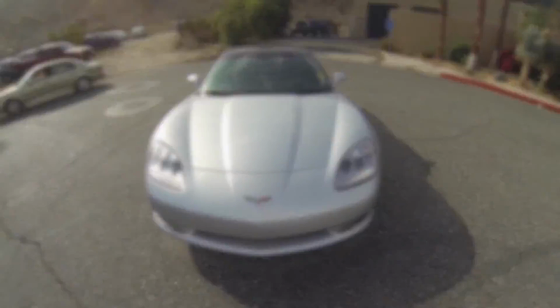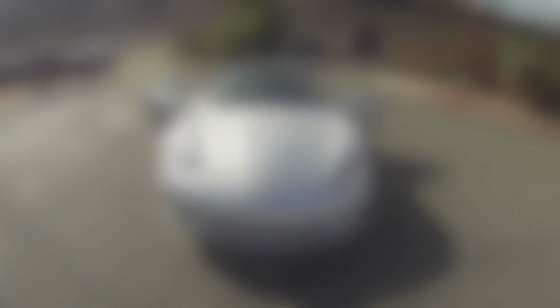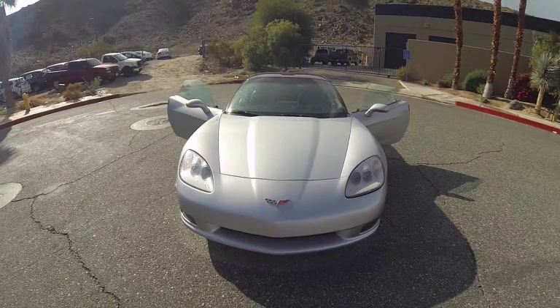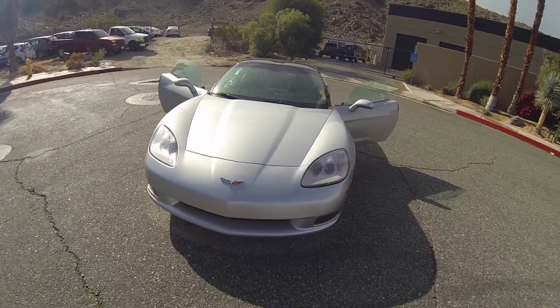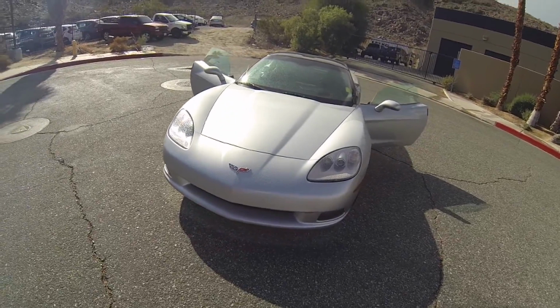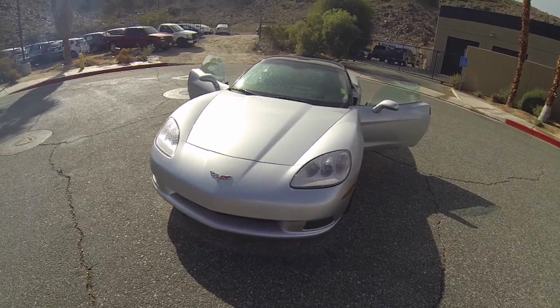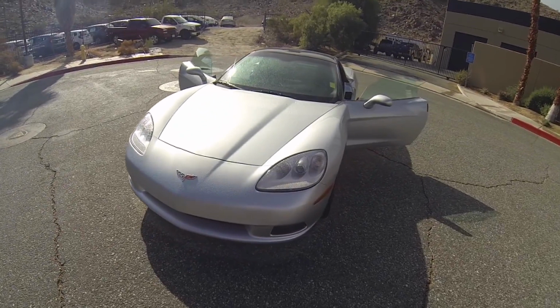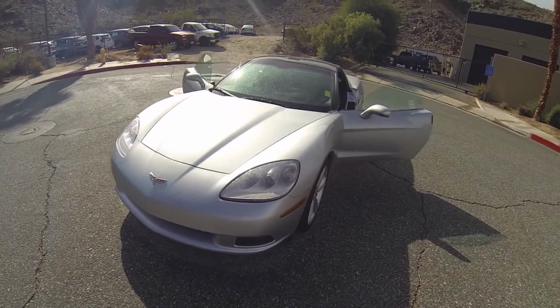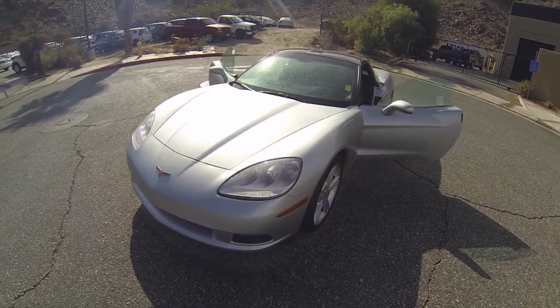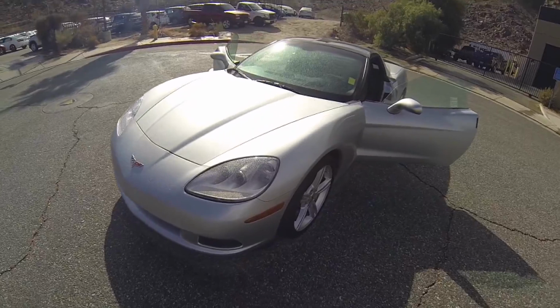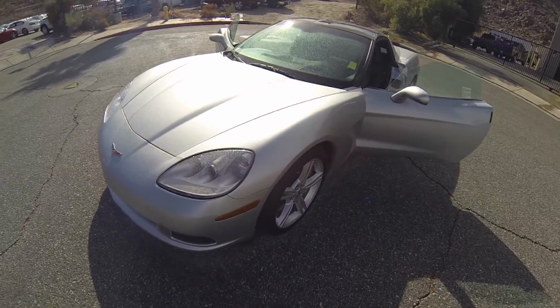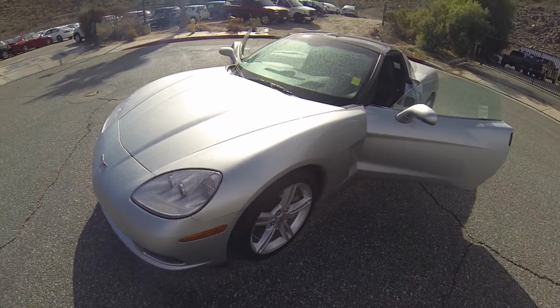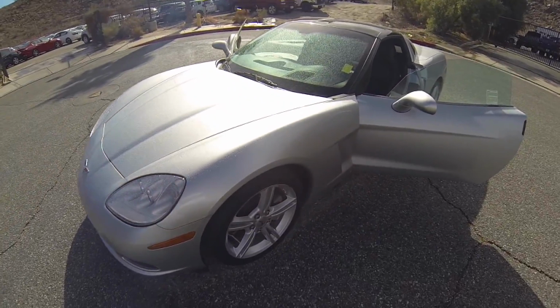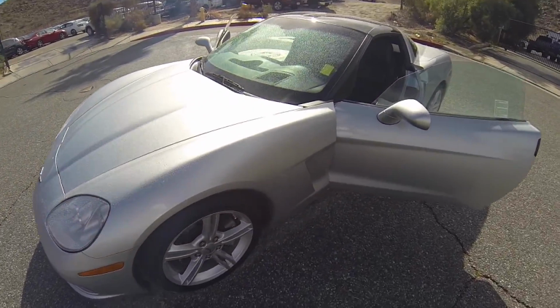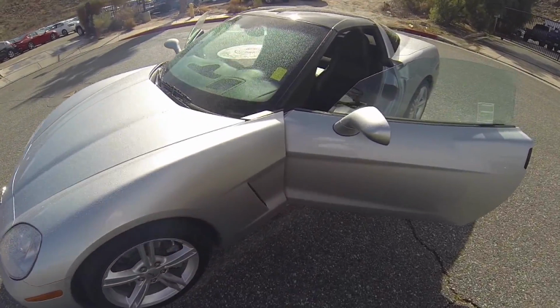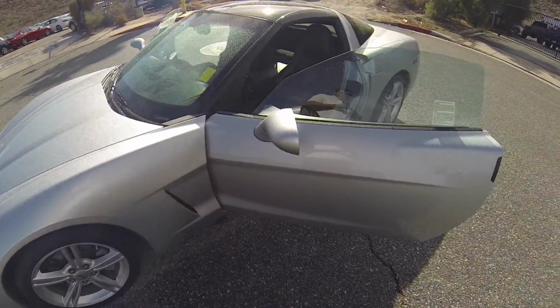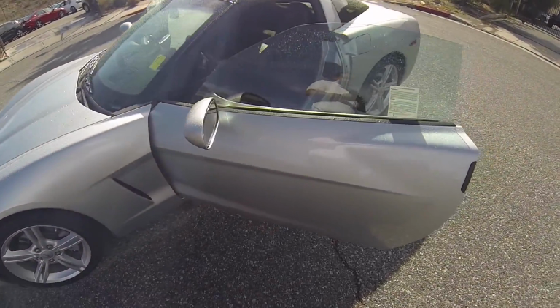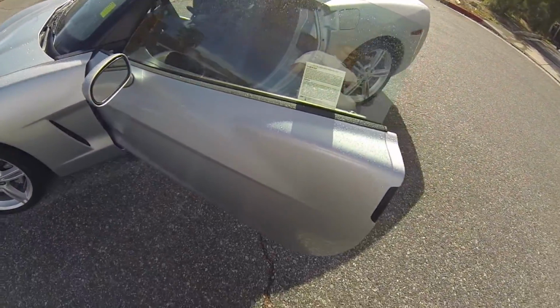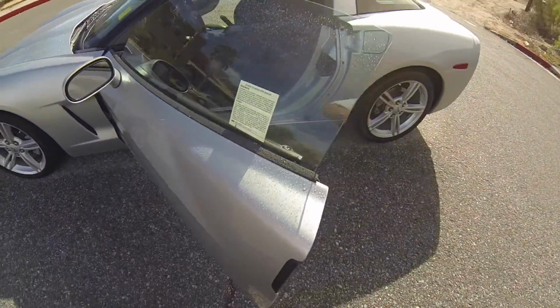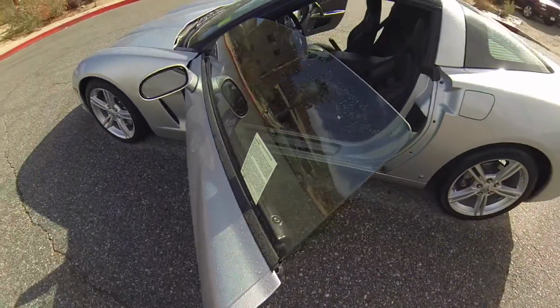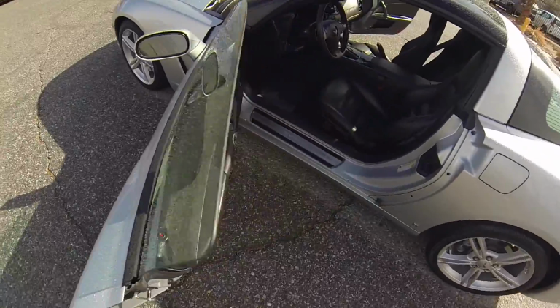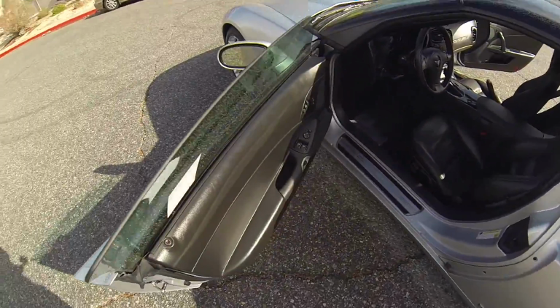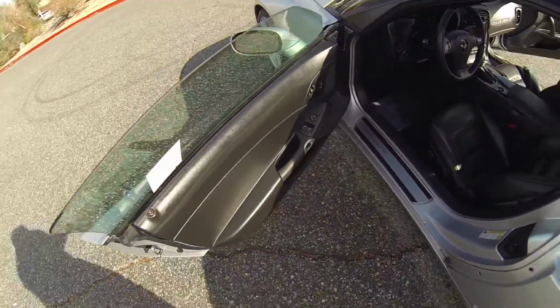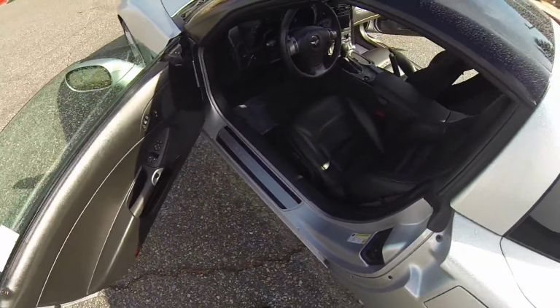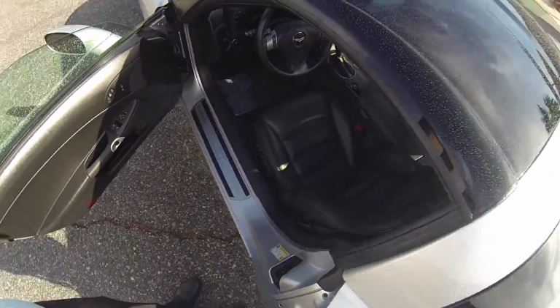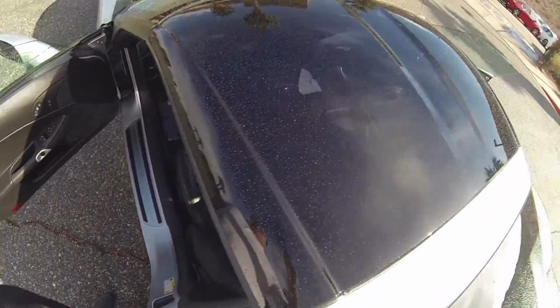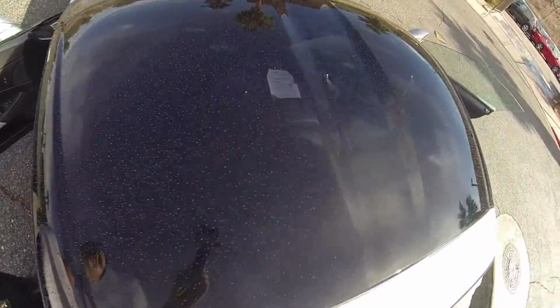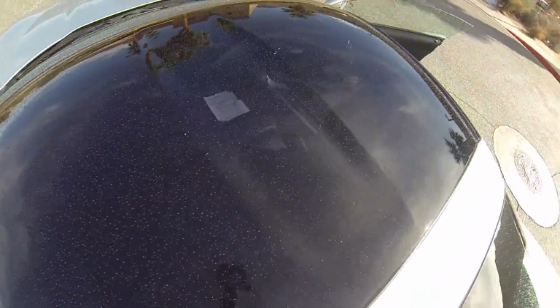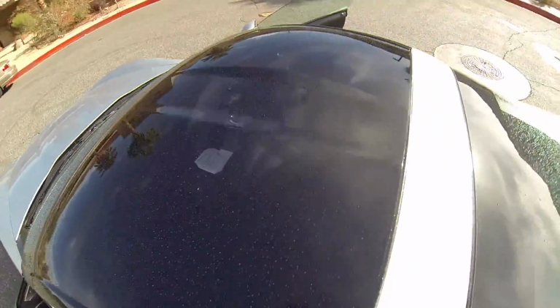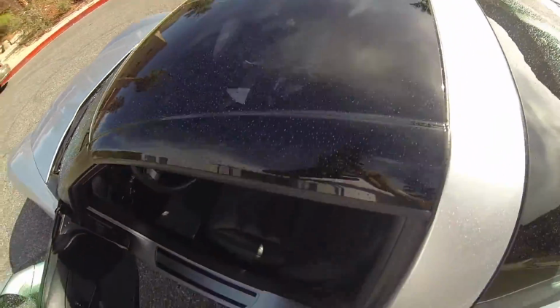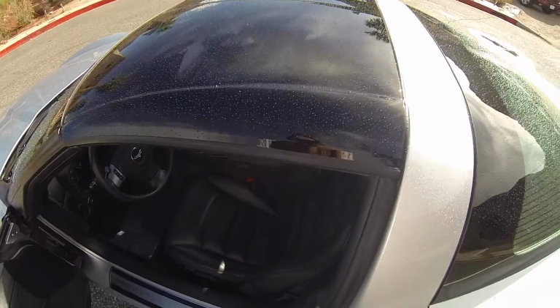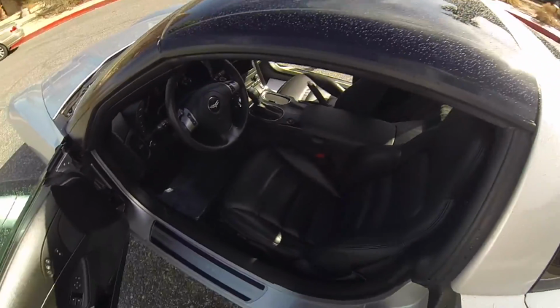Hello, here we have a 2009 Chevrolet Corvette with 27,000 miles. This does have the translucent top, also the color matched one.